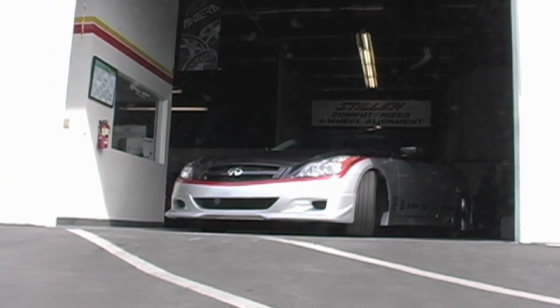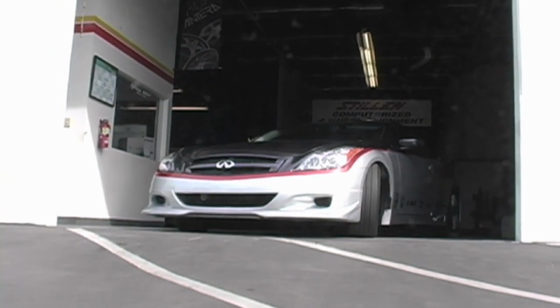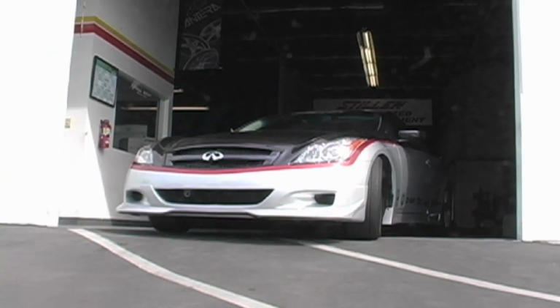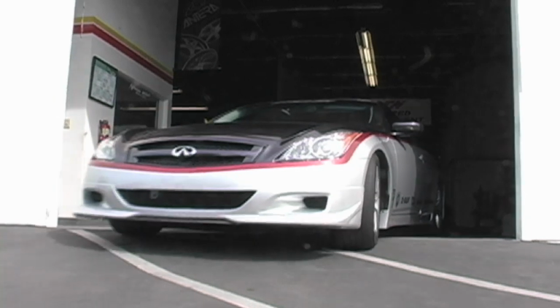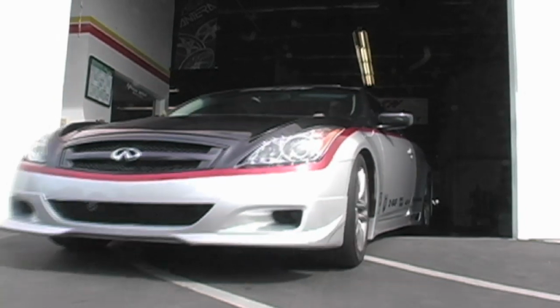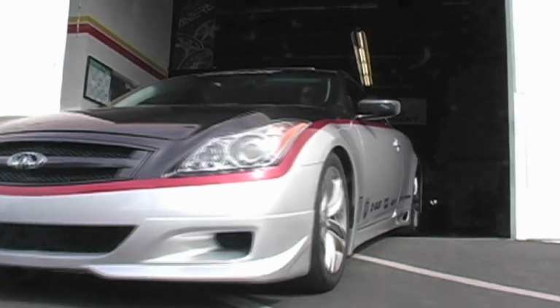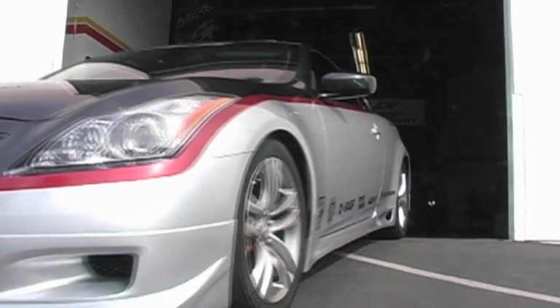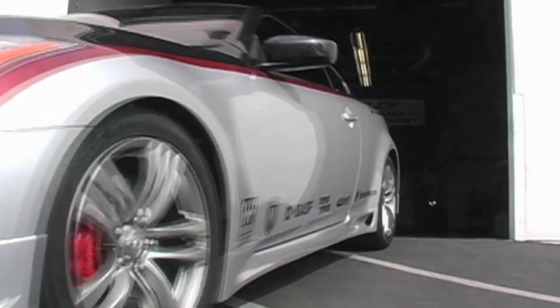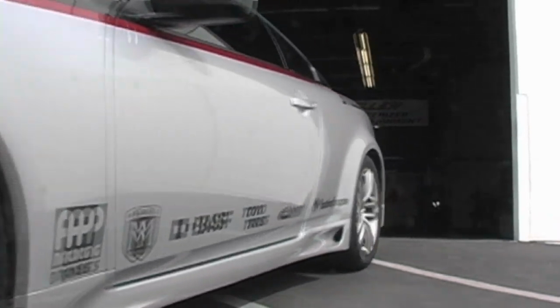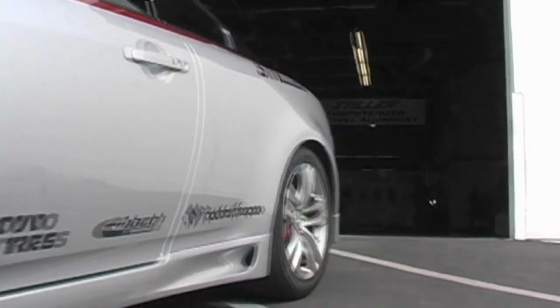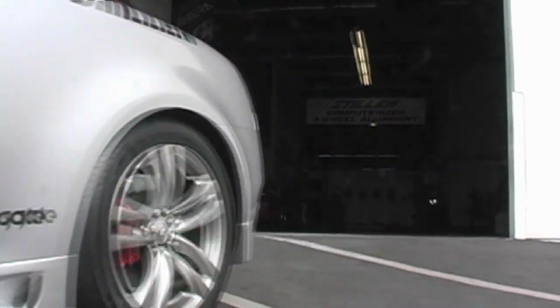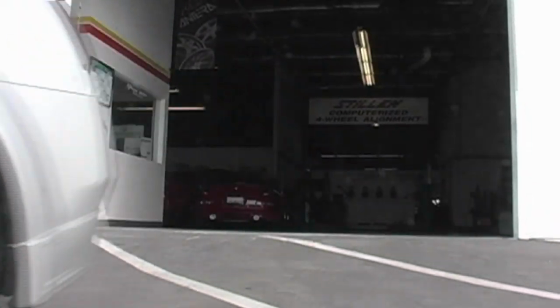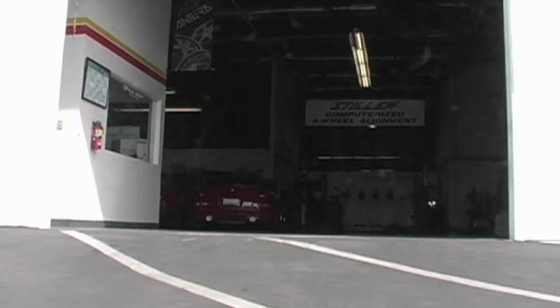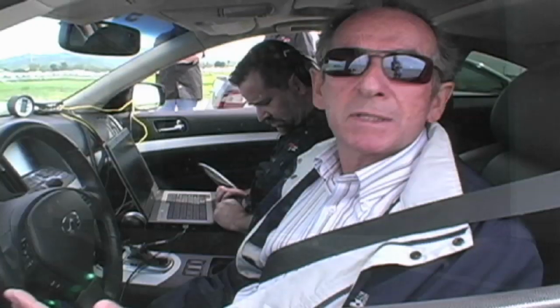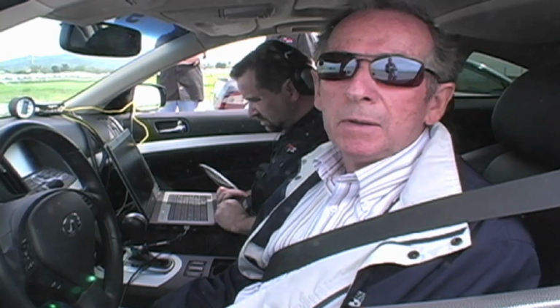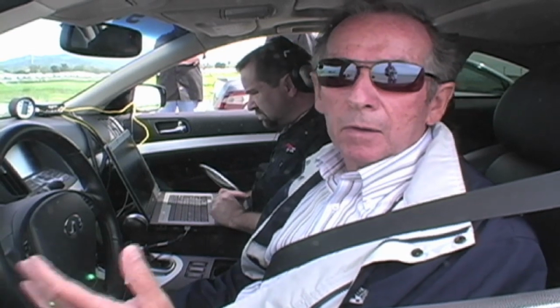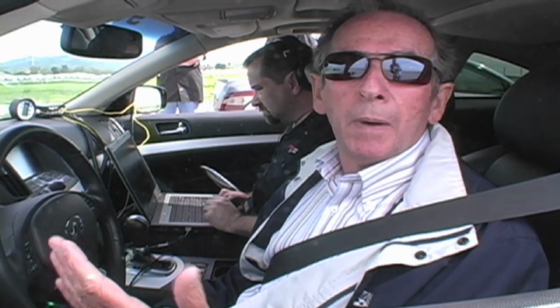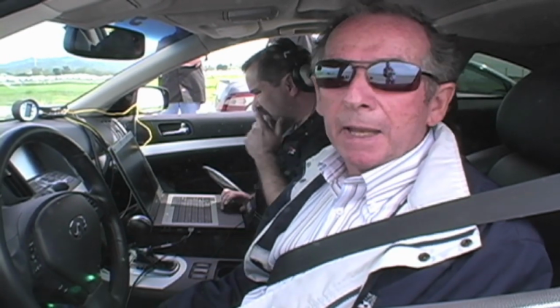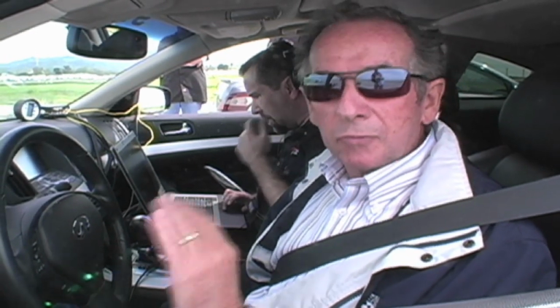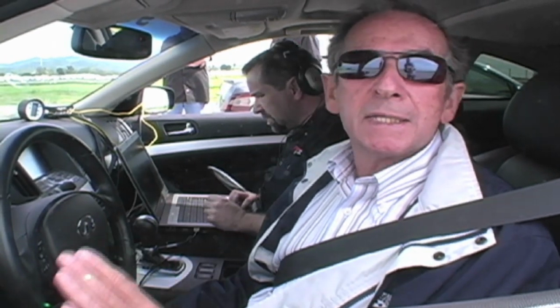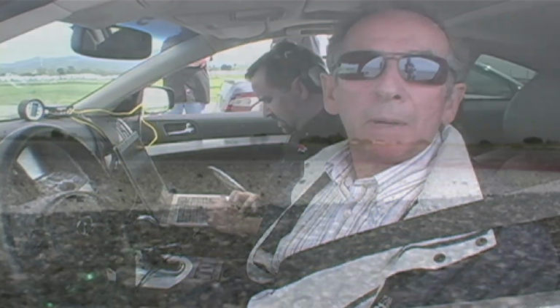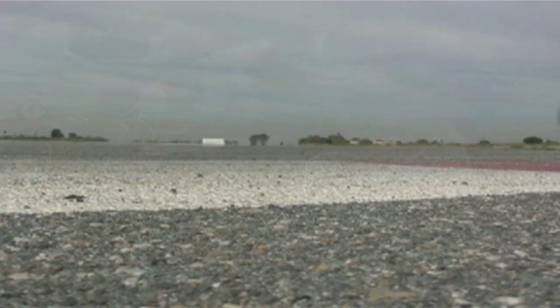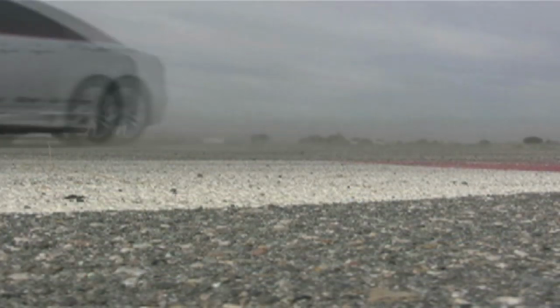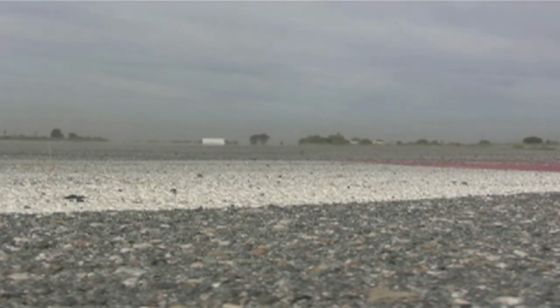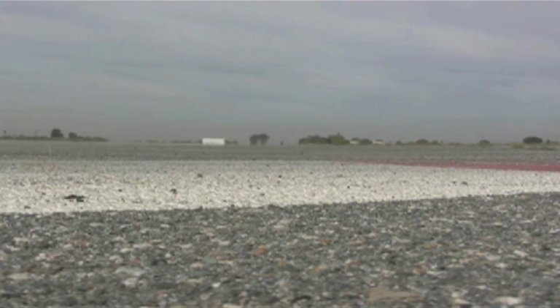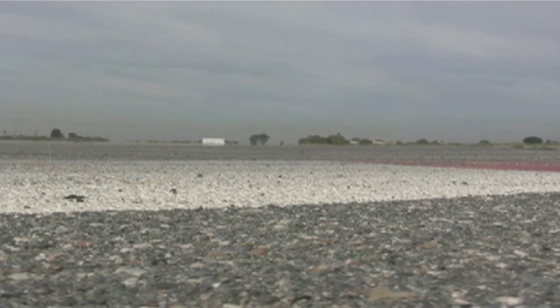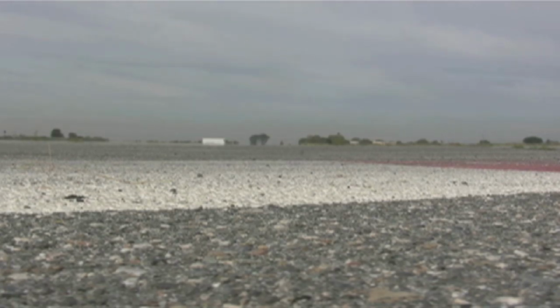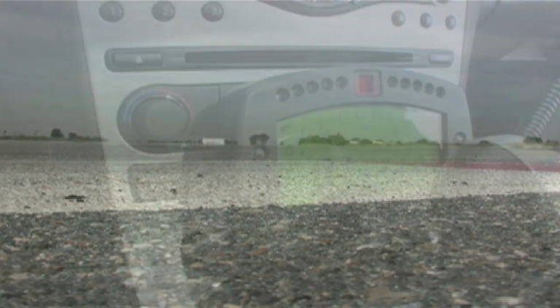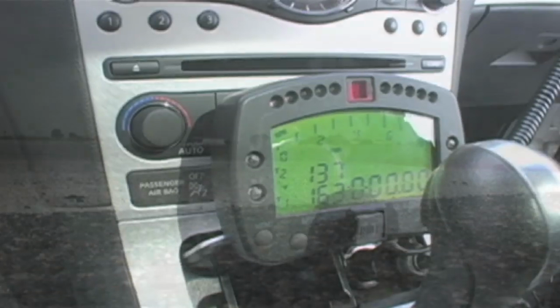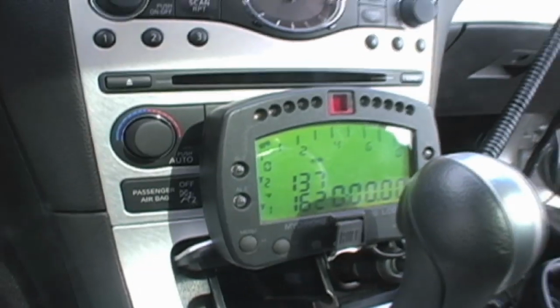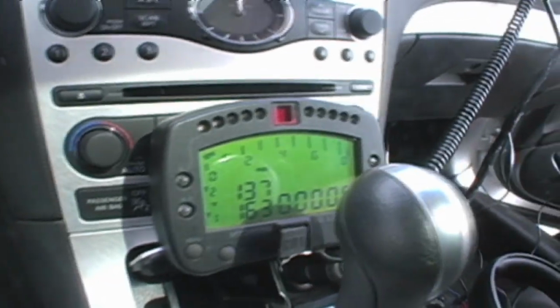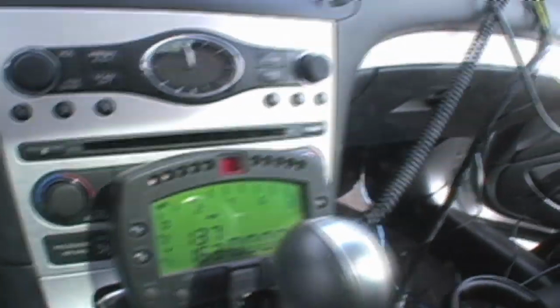We've done a lot of testing with the new supercharger kit on the 3.7 litre engines. We've done it on the dyno, we've done it on the streets, and on the highways. But now to really test it properly, we've come out to an airfield out here at Otaro. And as you can see, we've got a lot of data logging equipment on board.